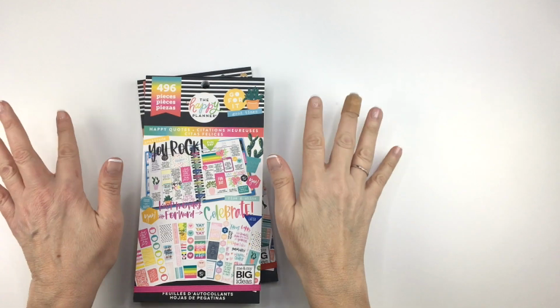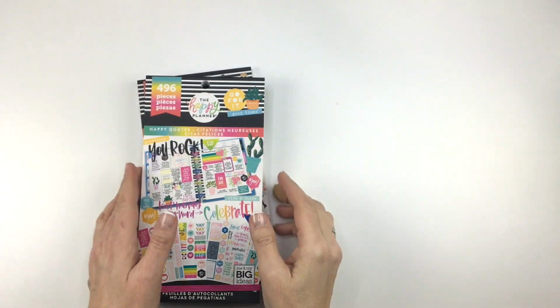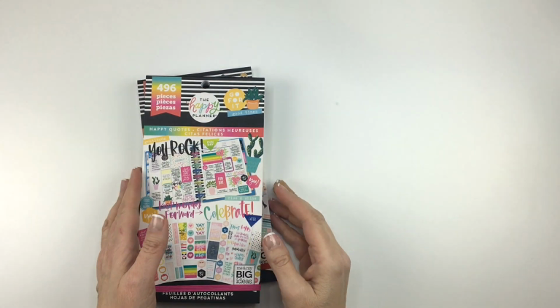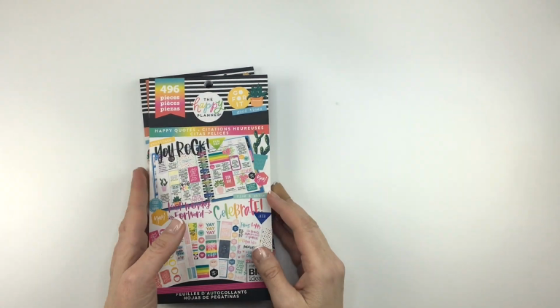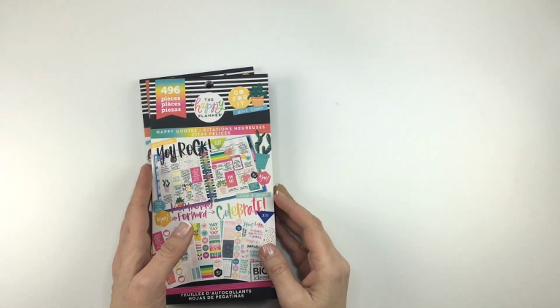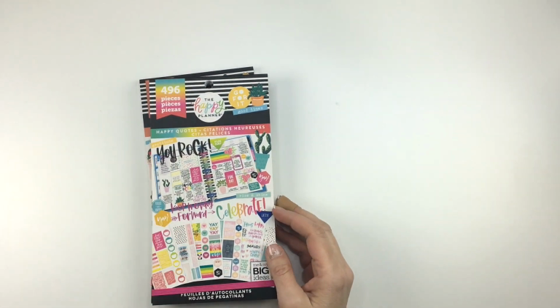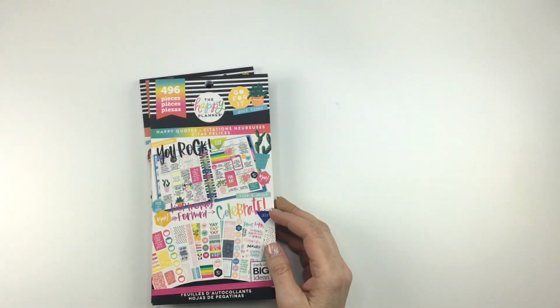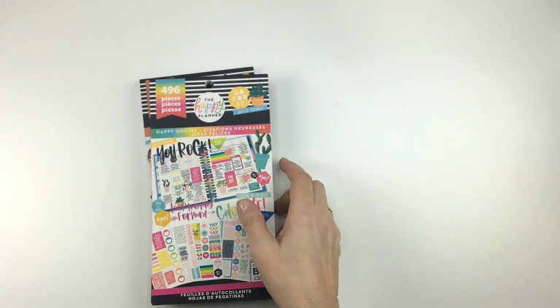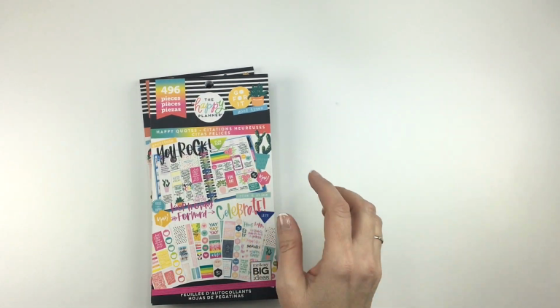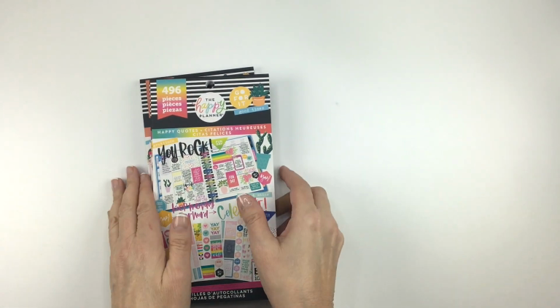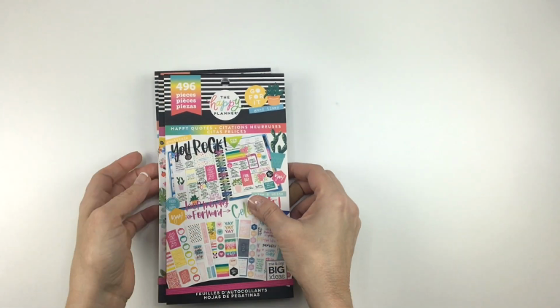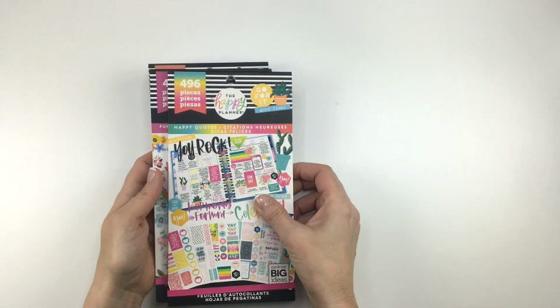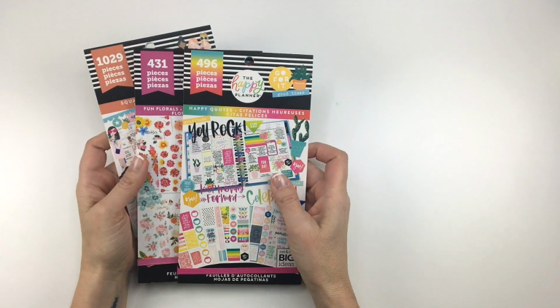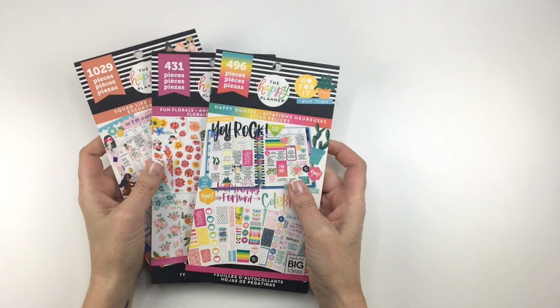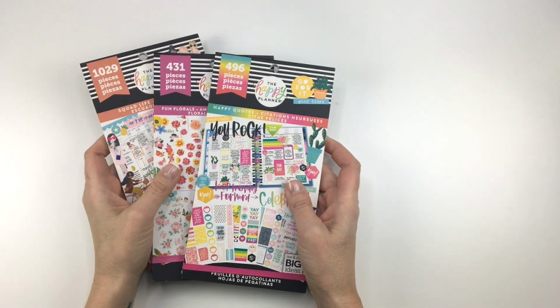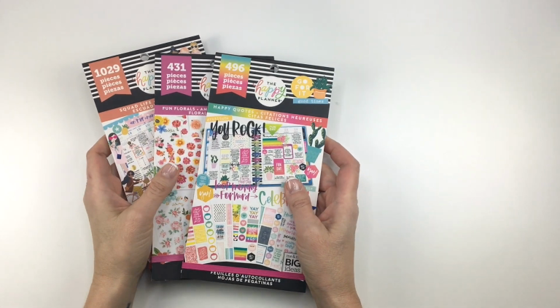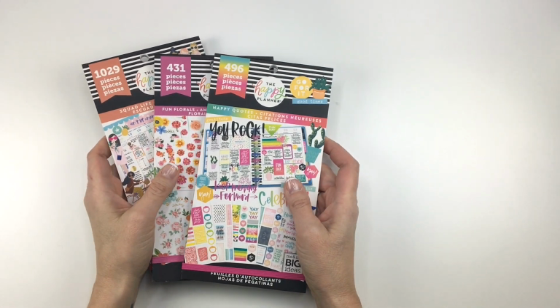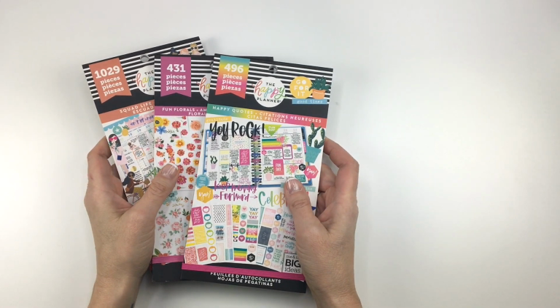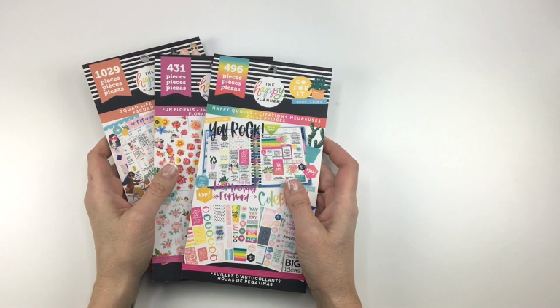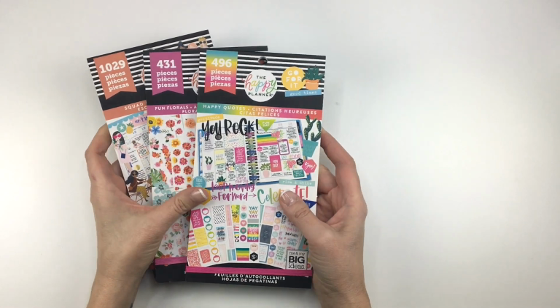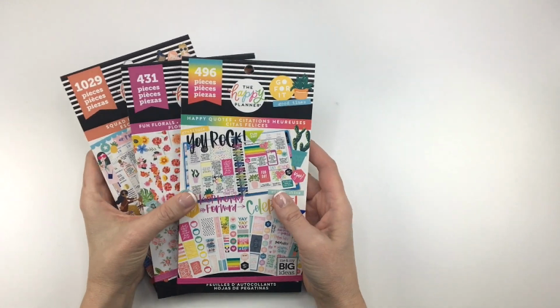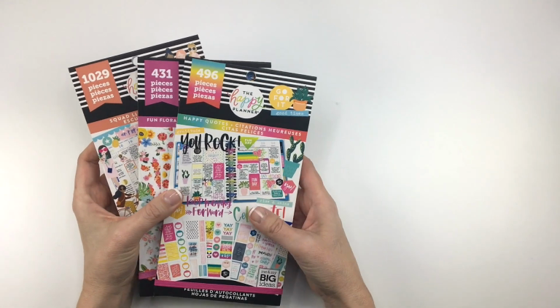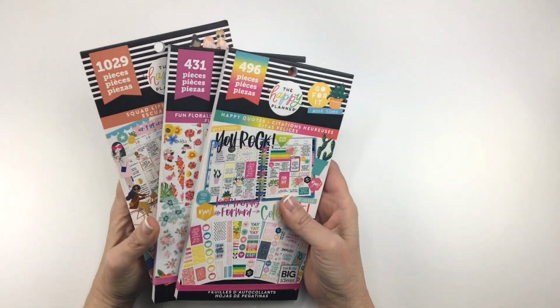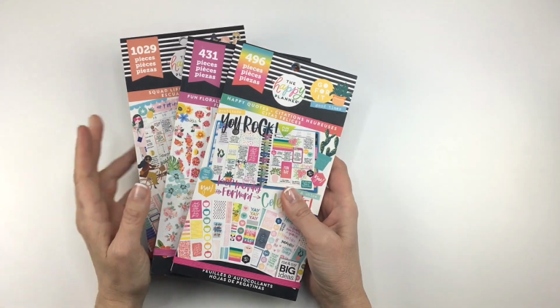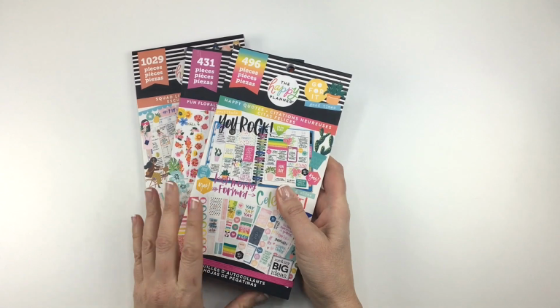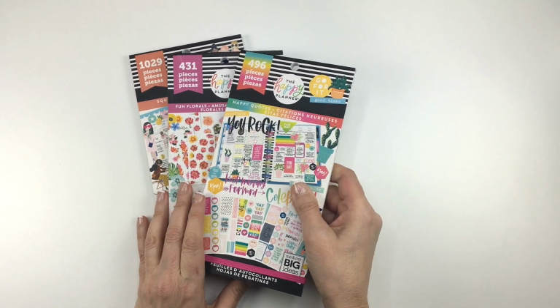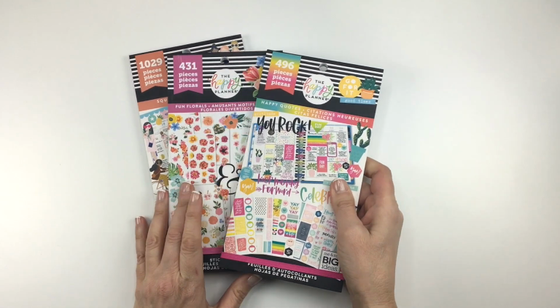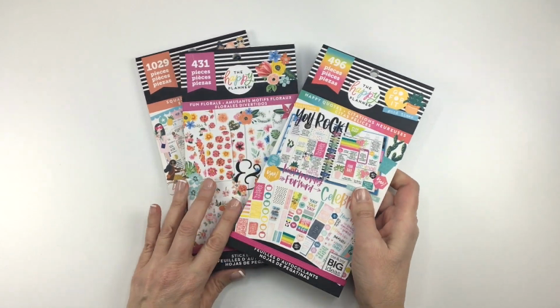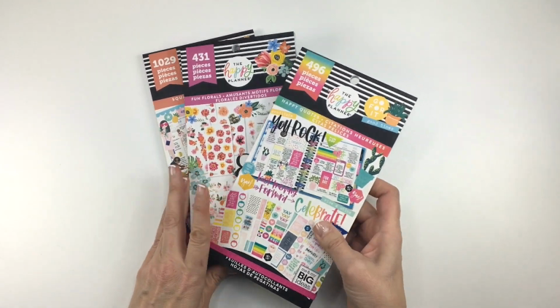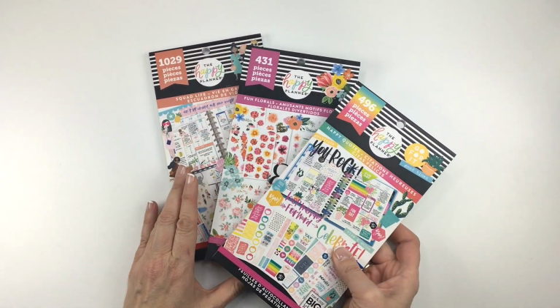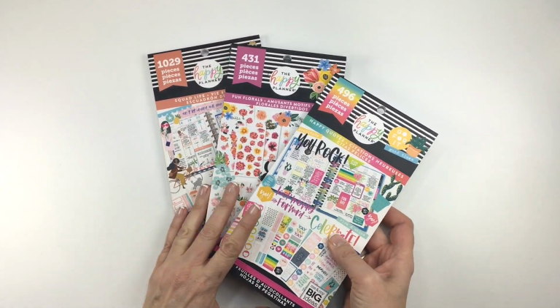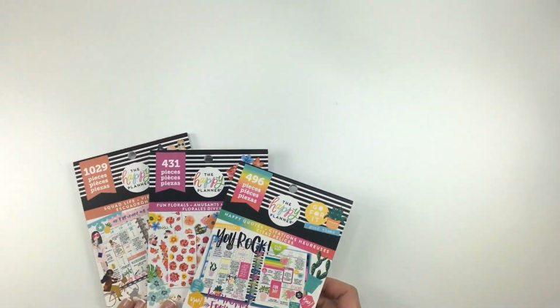Hey guys, it's Mary Ellen from Planning with Bumble. I'm back with another flip-through video for the new Happy Planner value pack stickers that are coming out. I have three here to flip through: Happy Quotes, Fun Florals, and Squad Life.